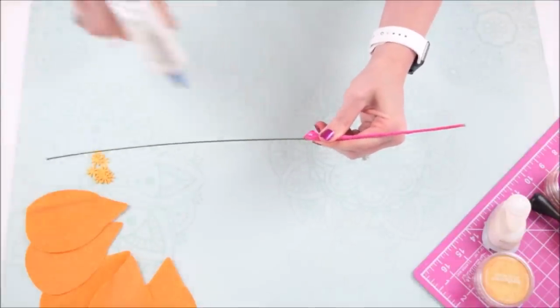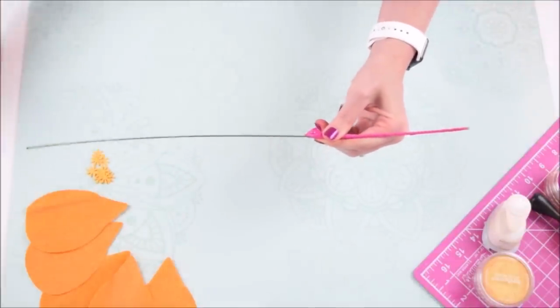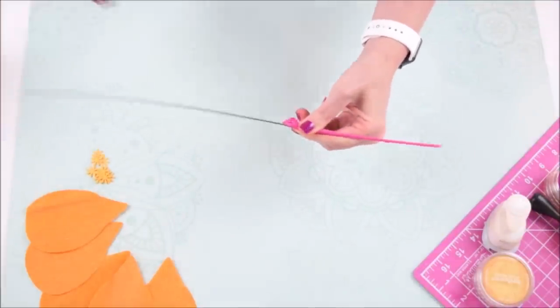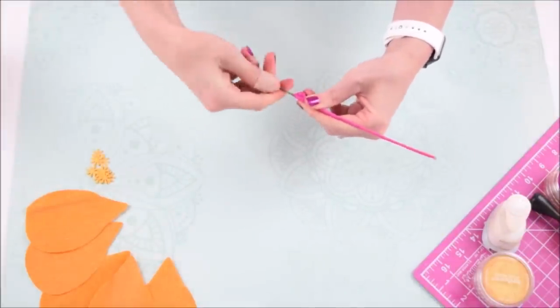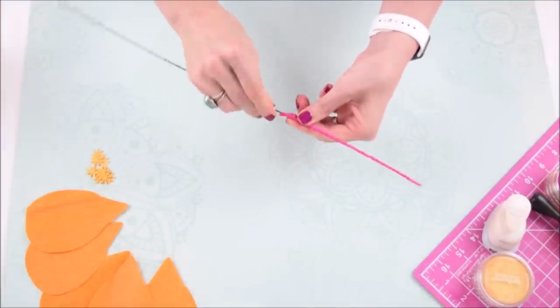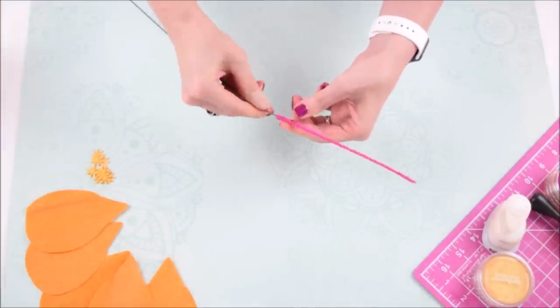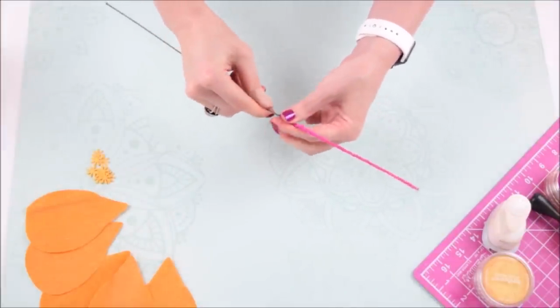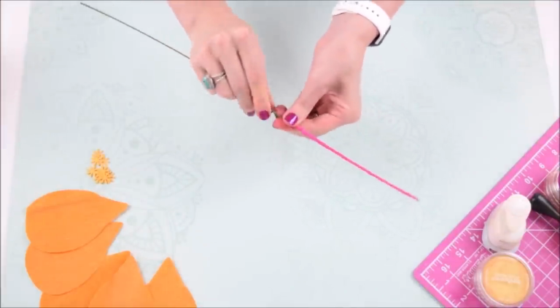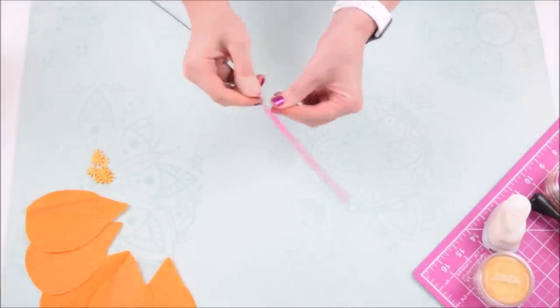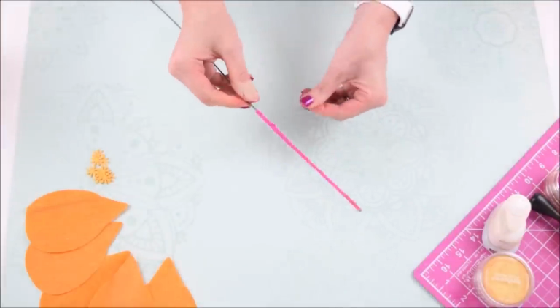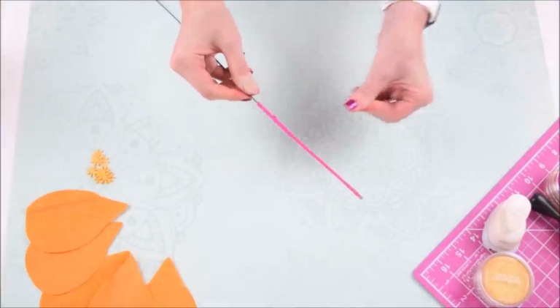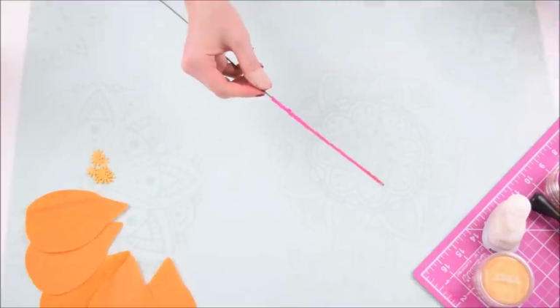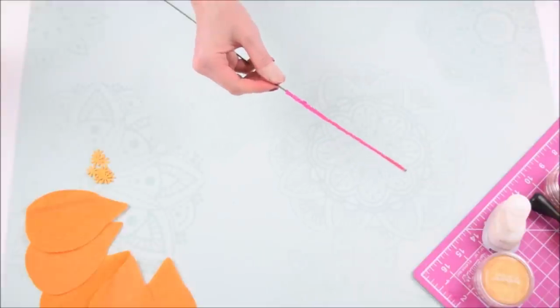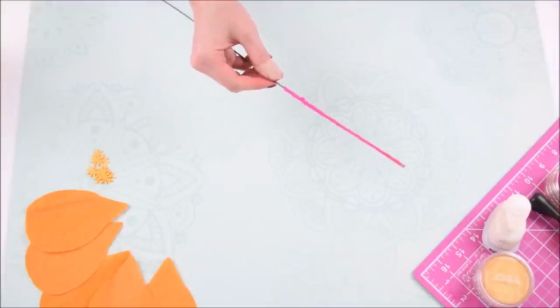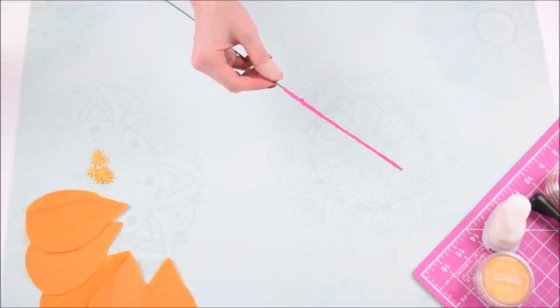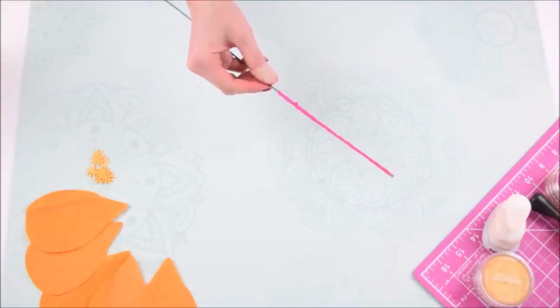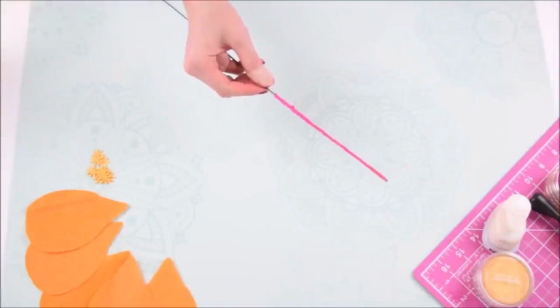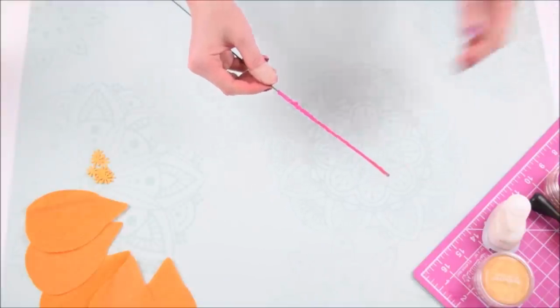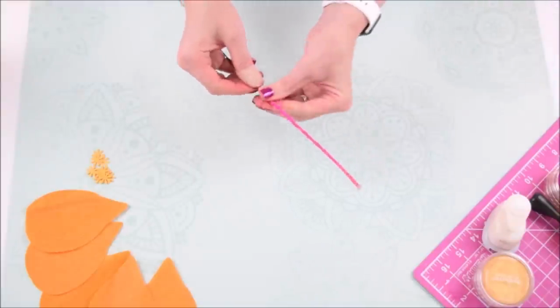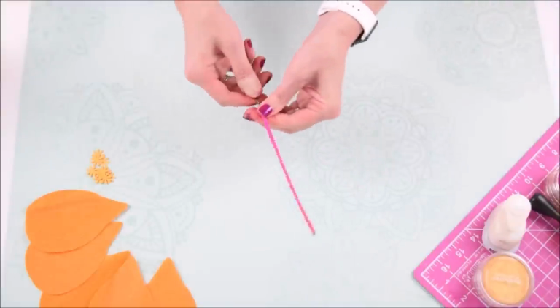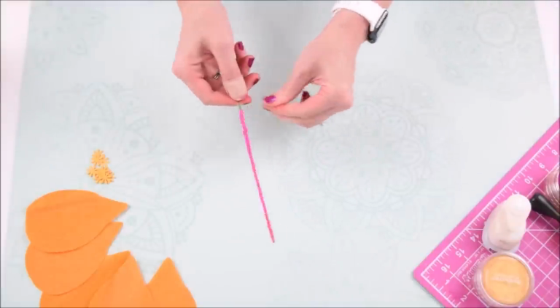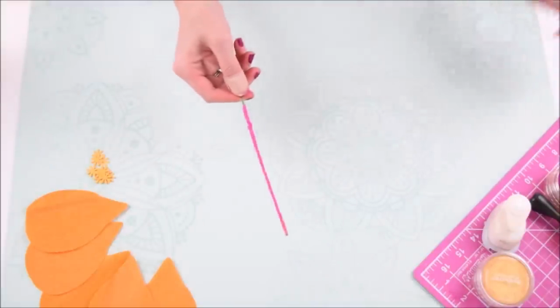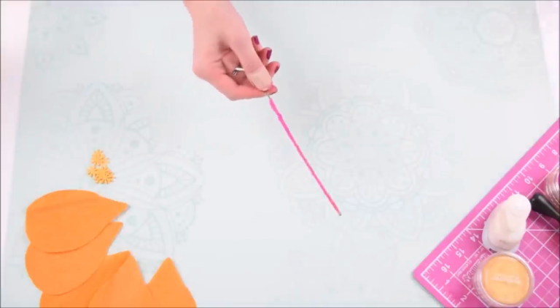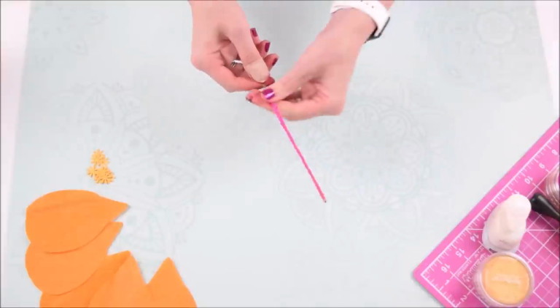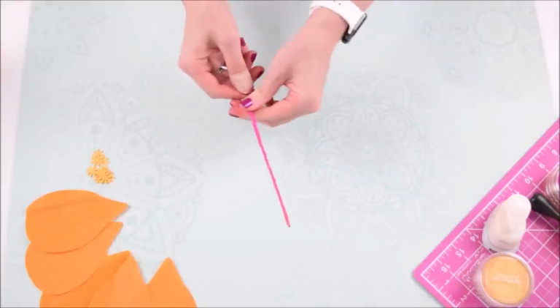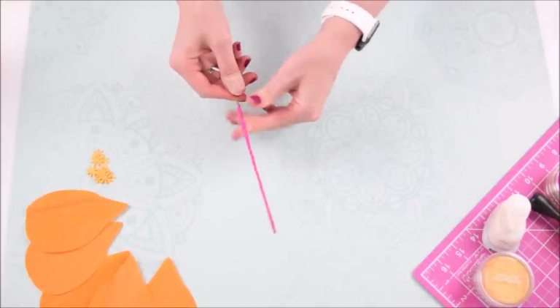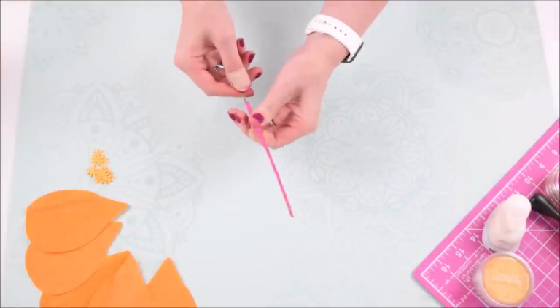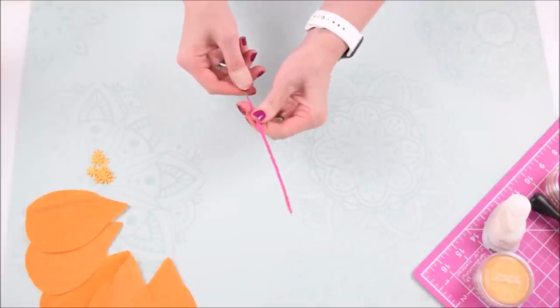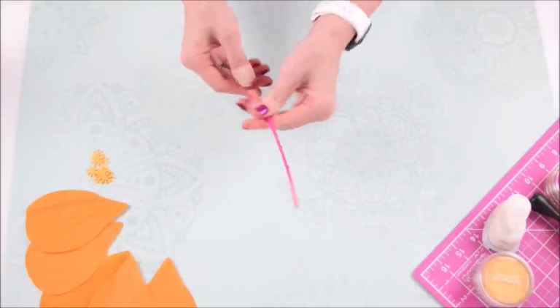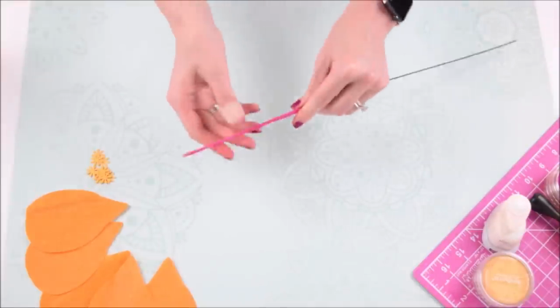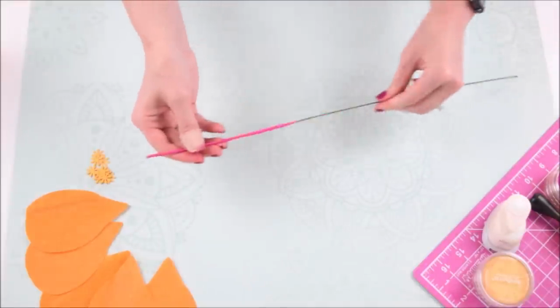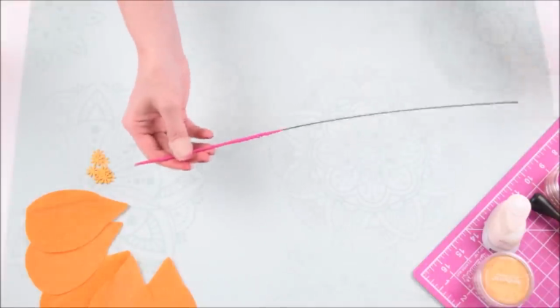If you wrap it tightly enough you'll only need to secure it with glue at the top and the bottom. Go ahead and do that first and then we'll start adding our stamen to the very top of this wire that we just wrapped.